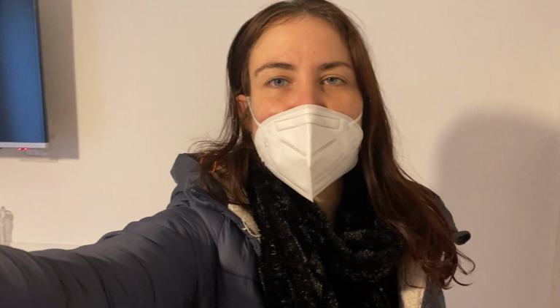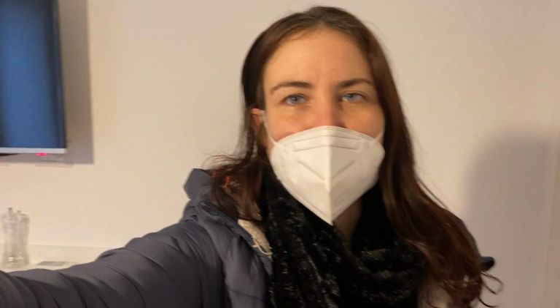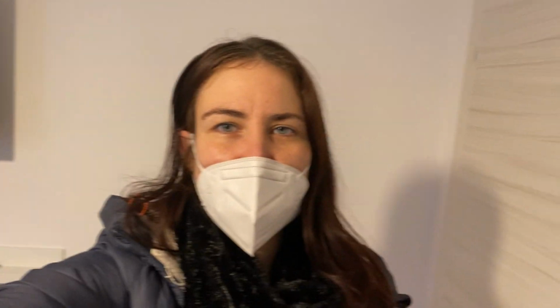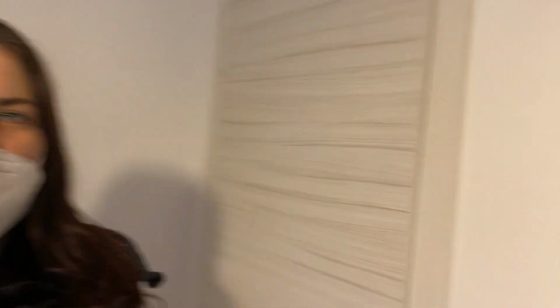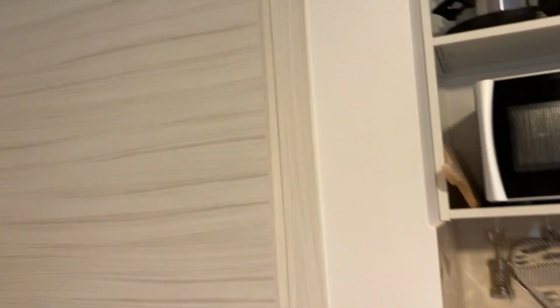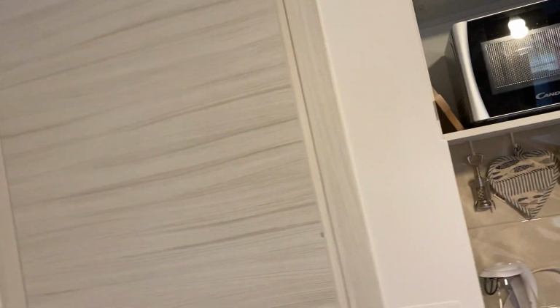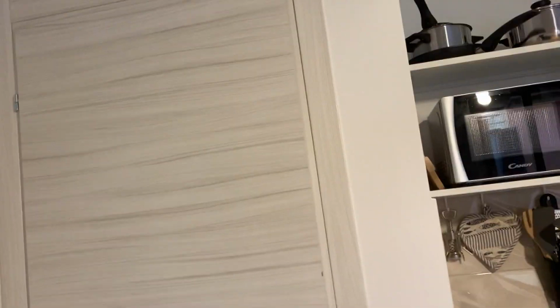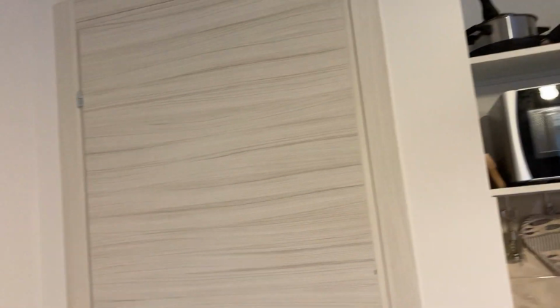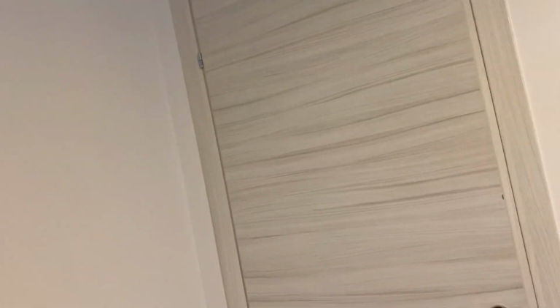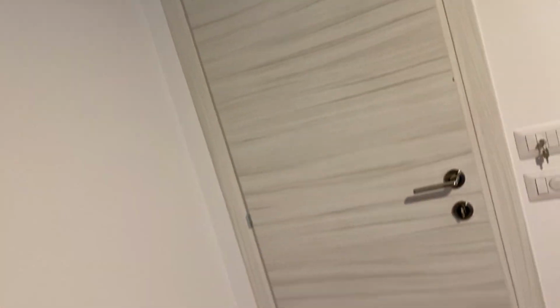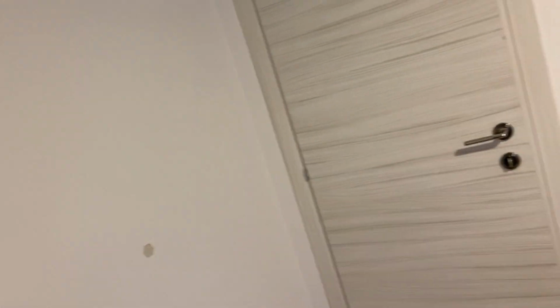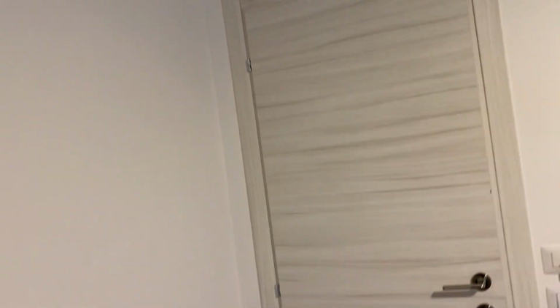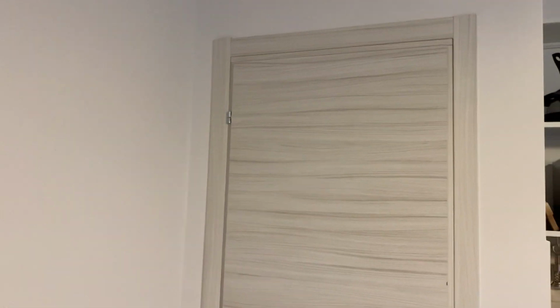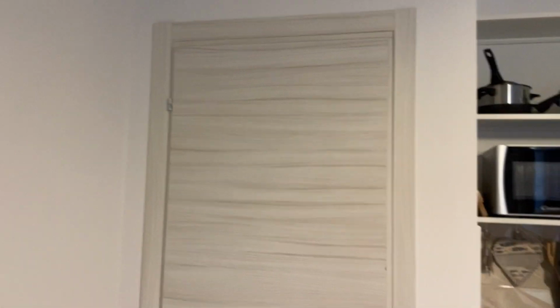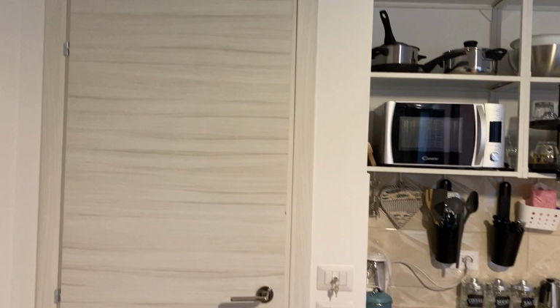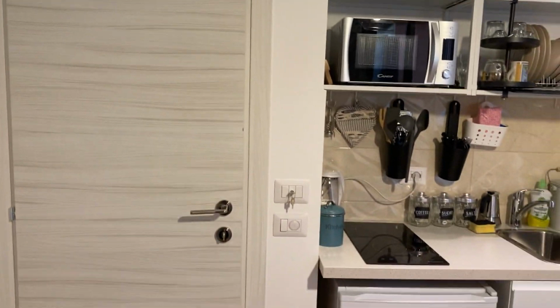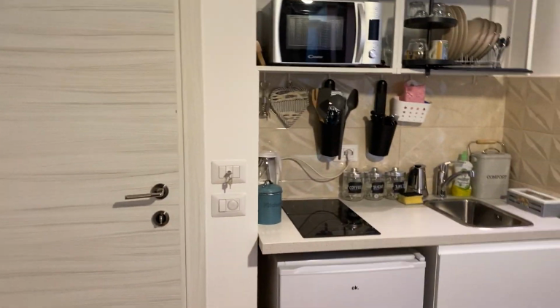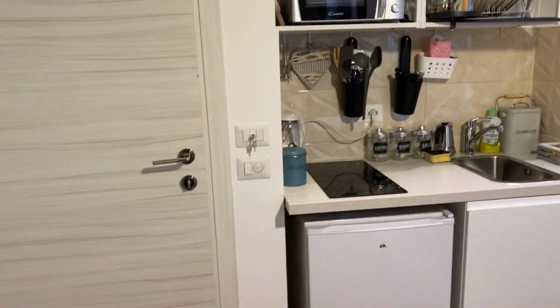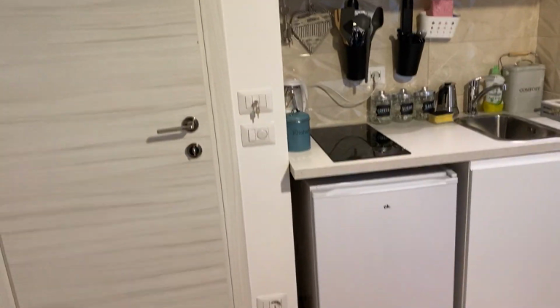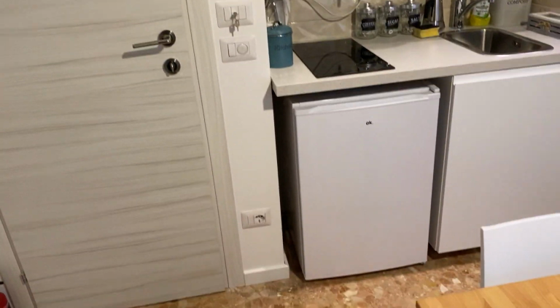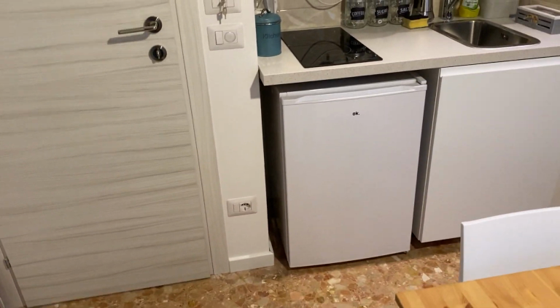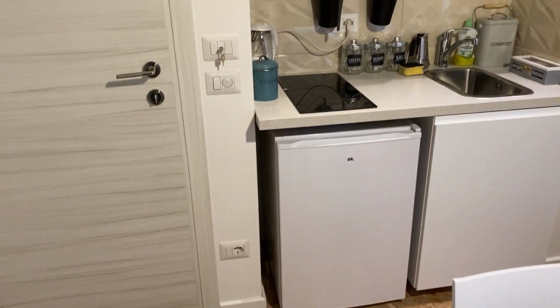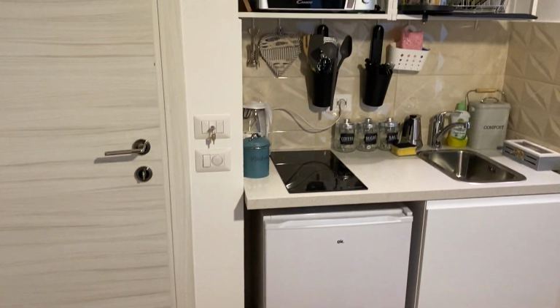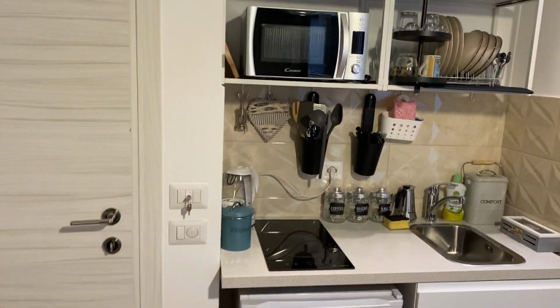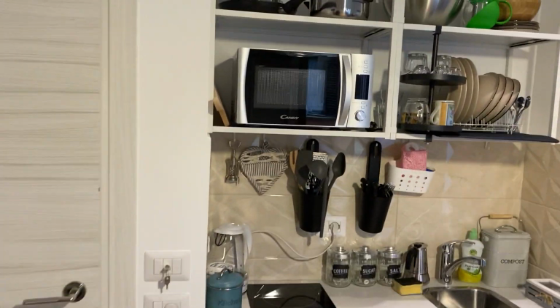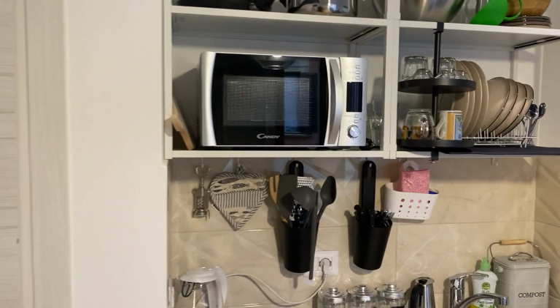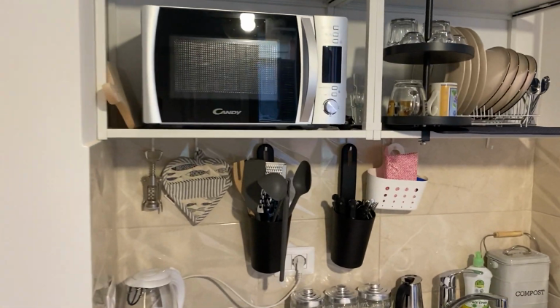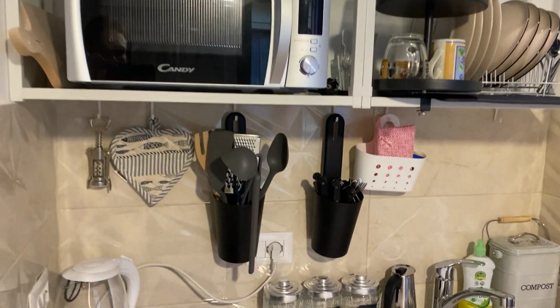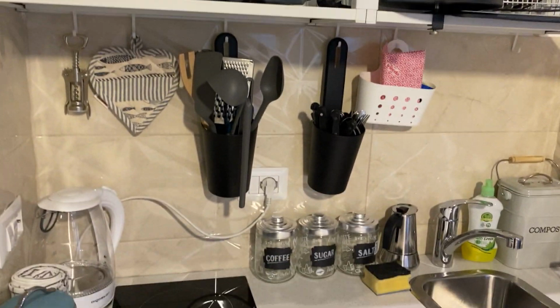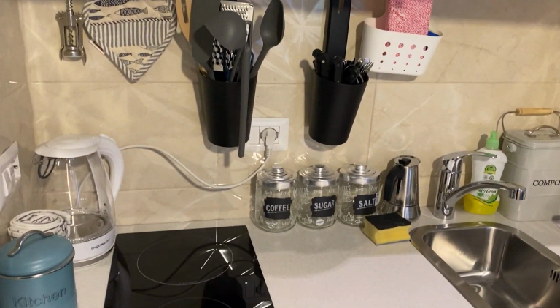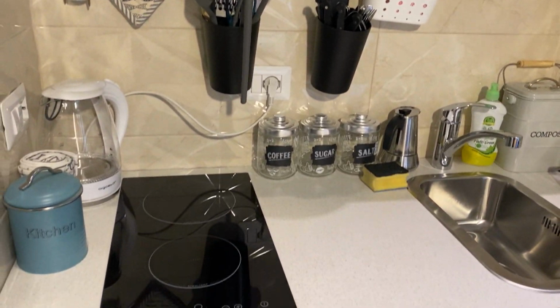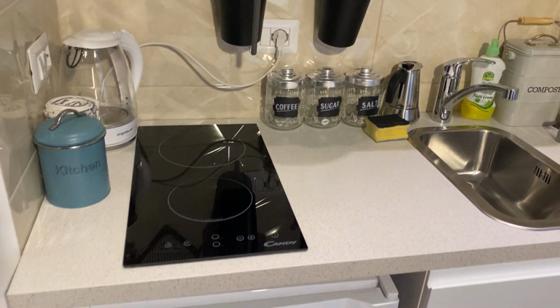Look at this apartment. We start from here. The main door and the little kitchen. It's little but new and full of items.